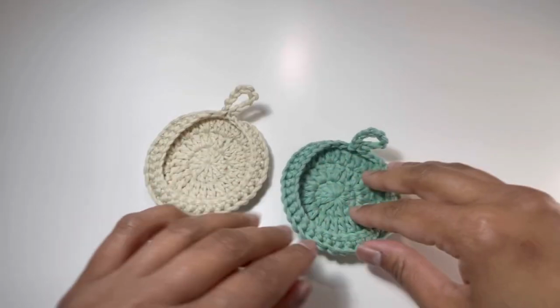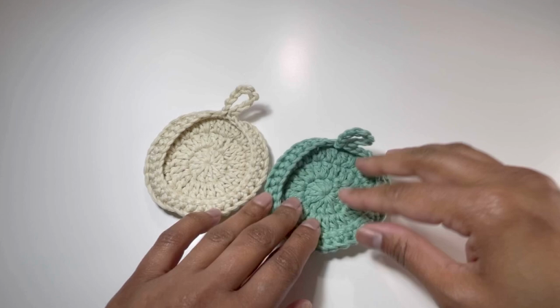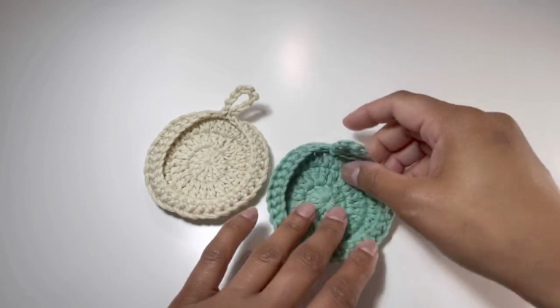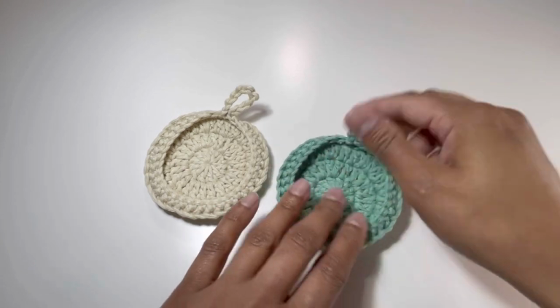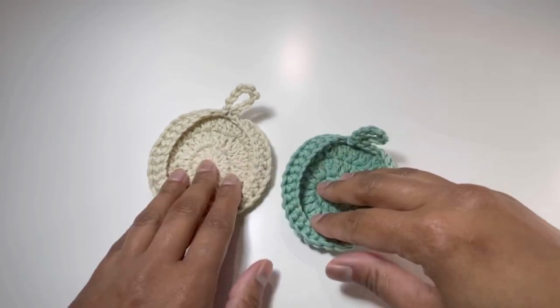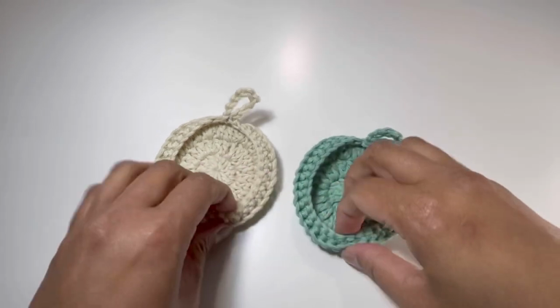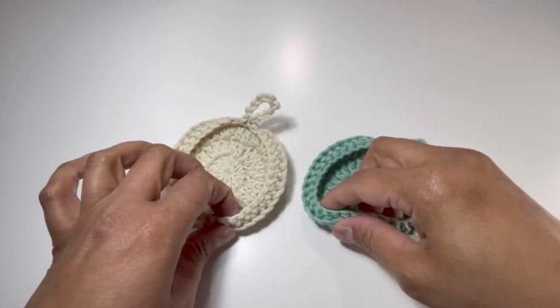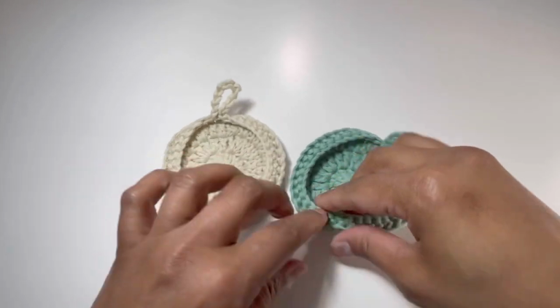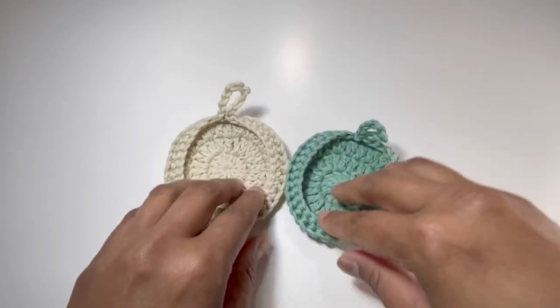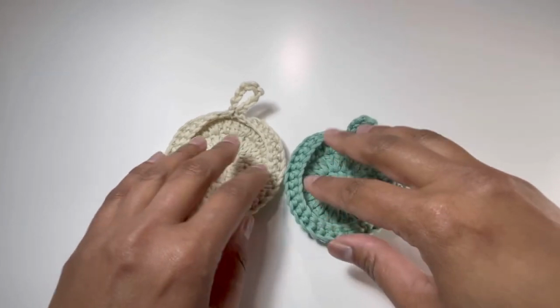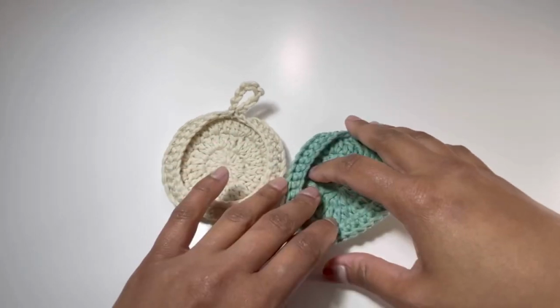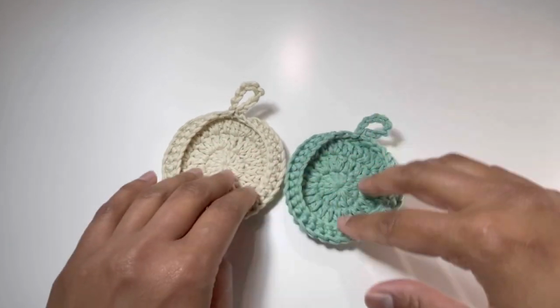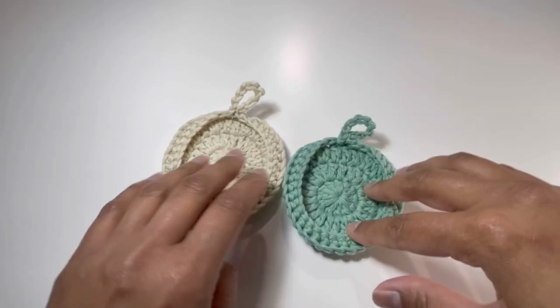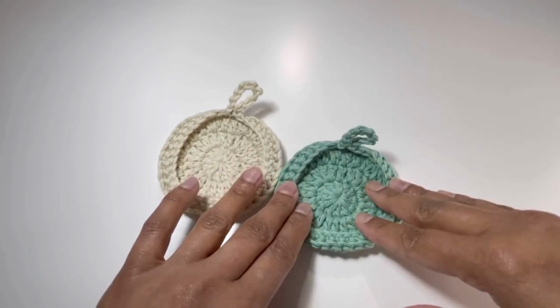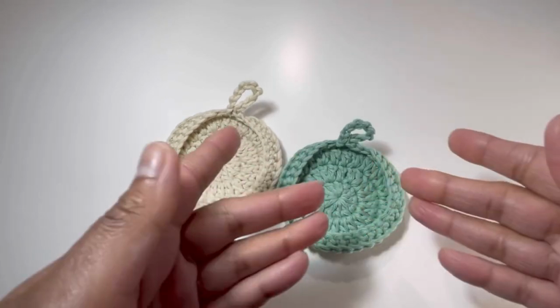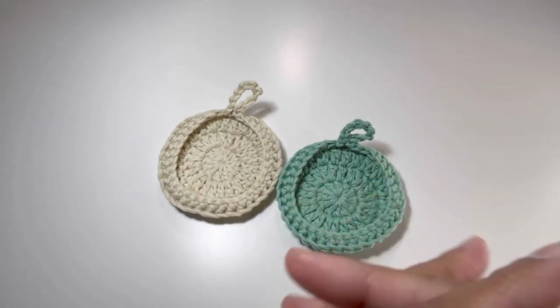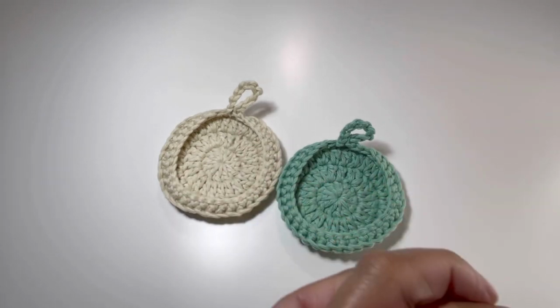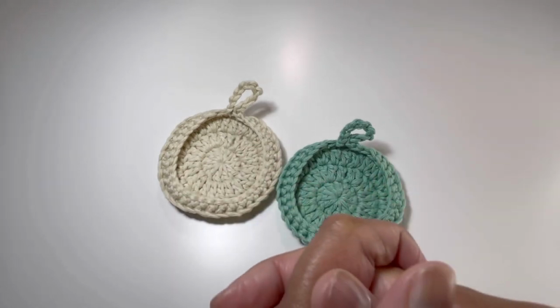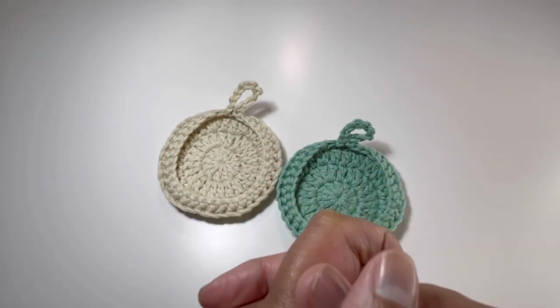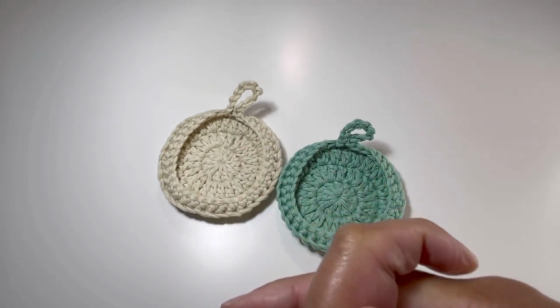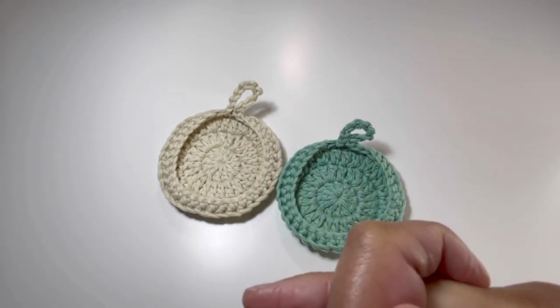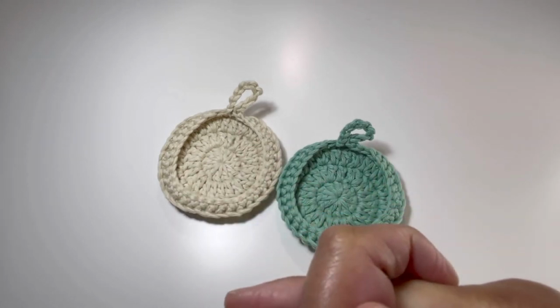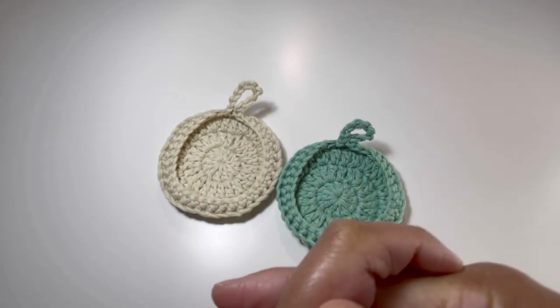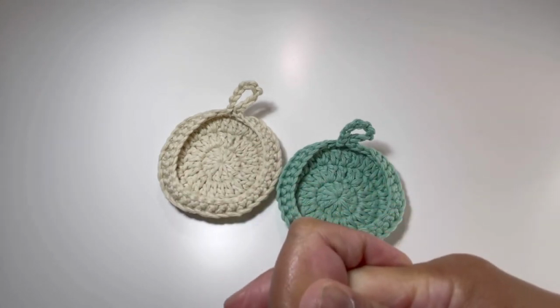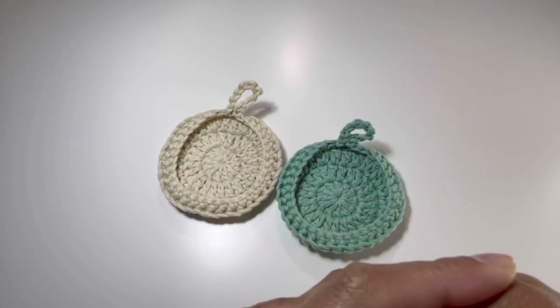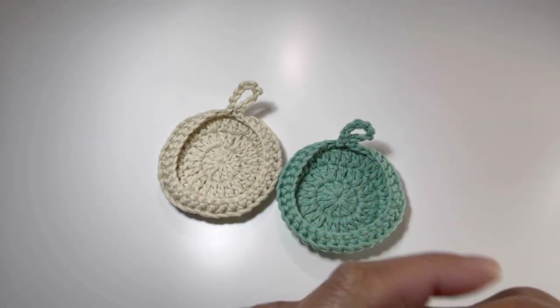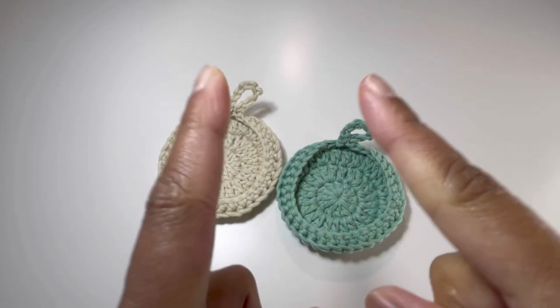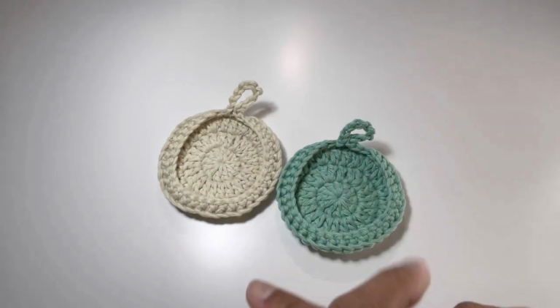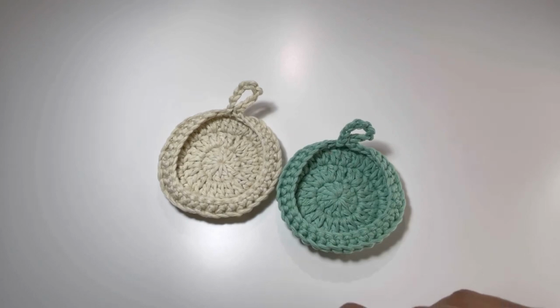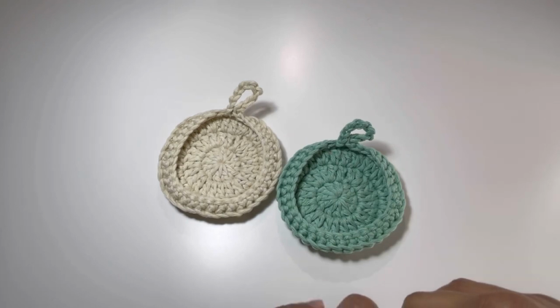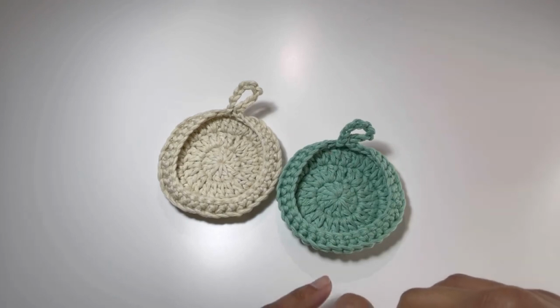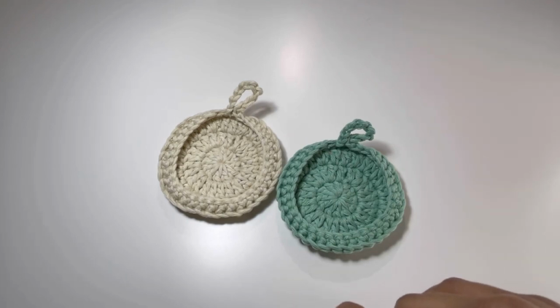And here it is — your small basket is ready! I hope you liked today's tutorial. If you did, please like, share and comment on my videos and please subscribe to my channel. I will see you in the next video — till then, bye!